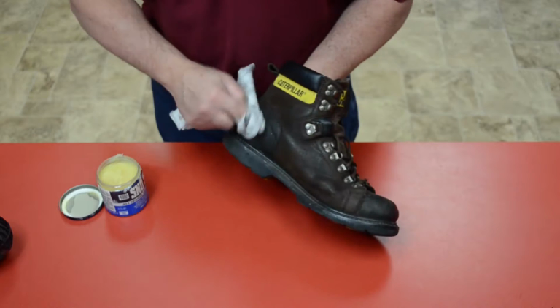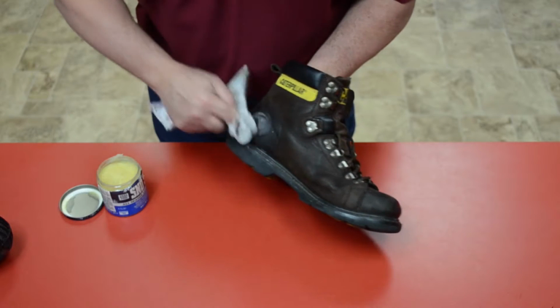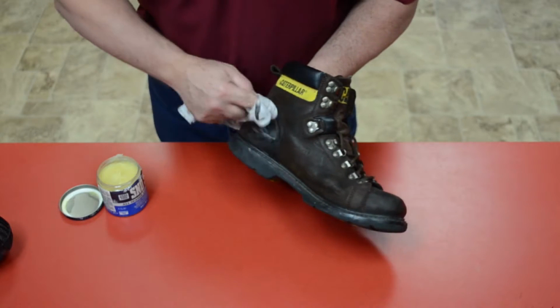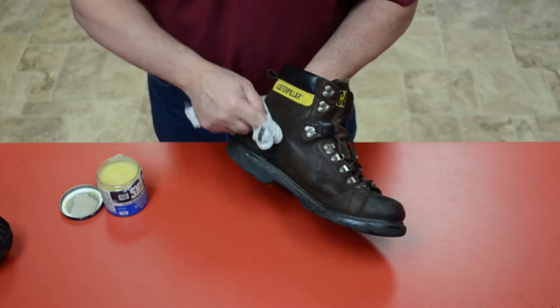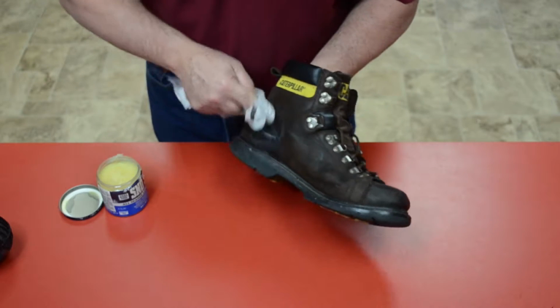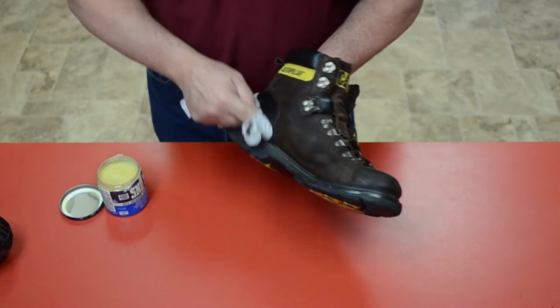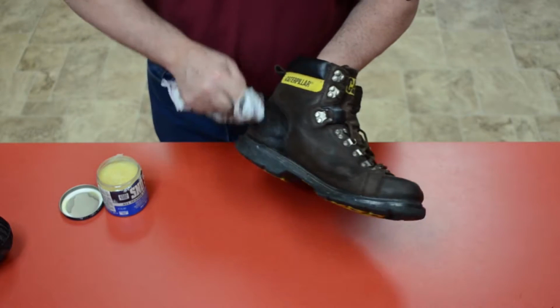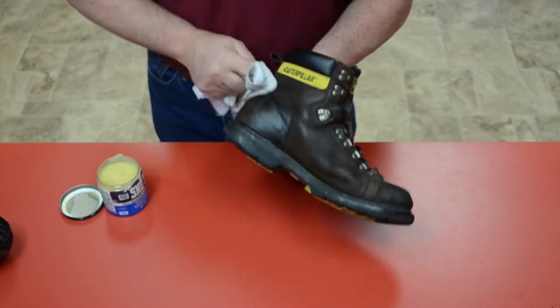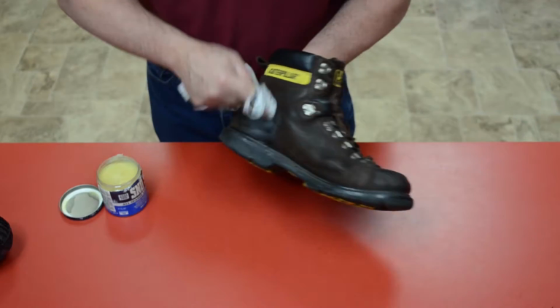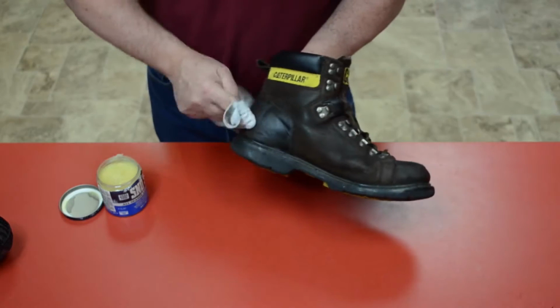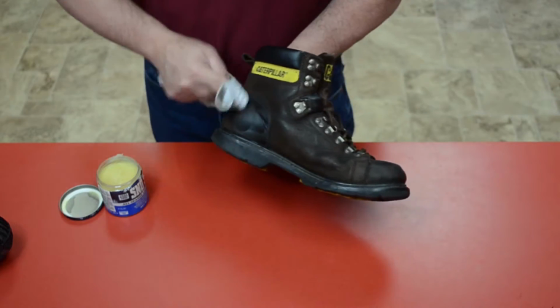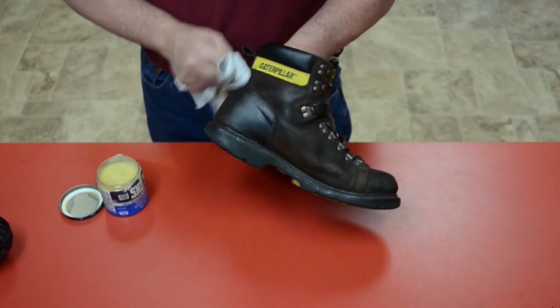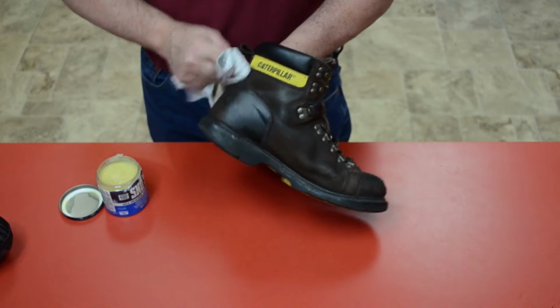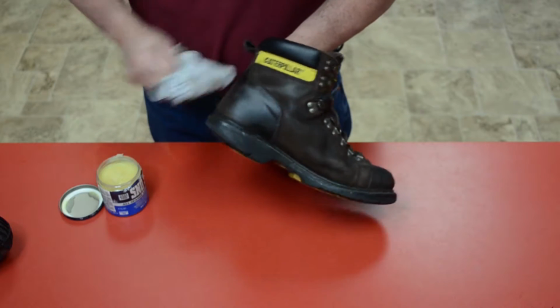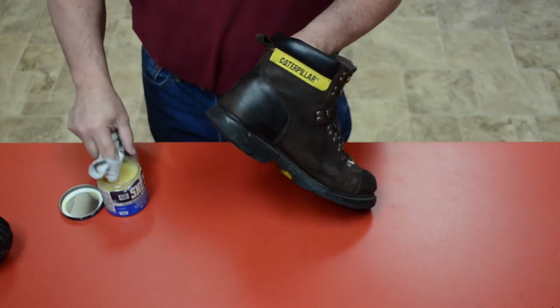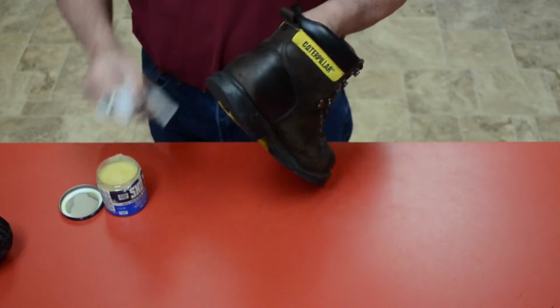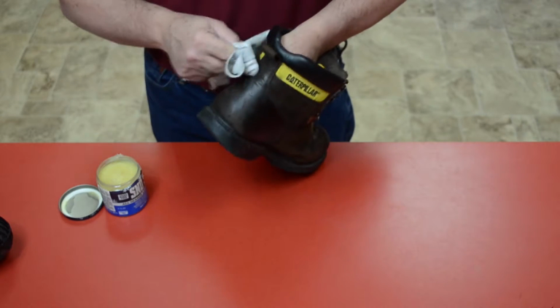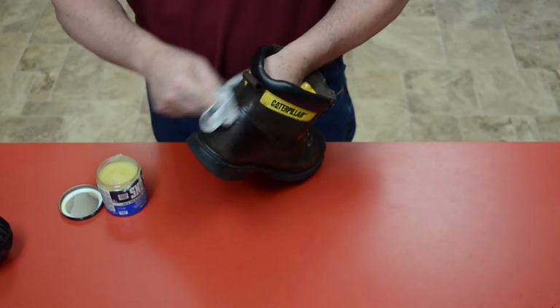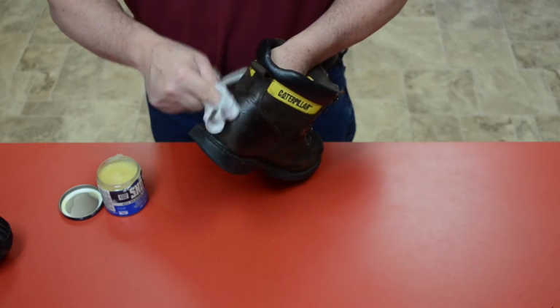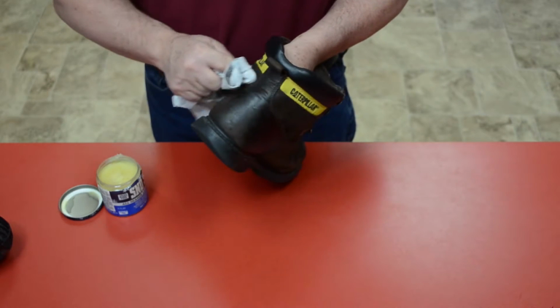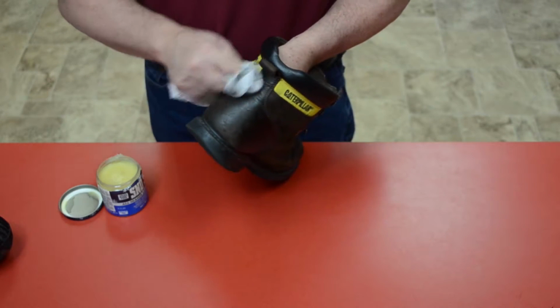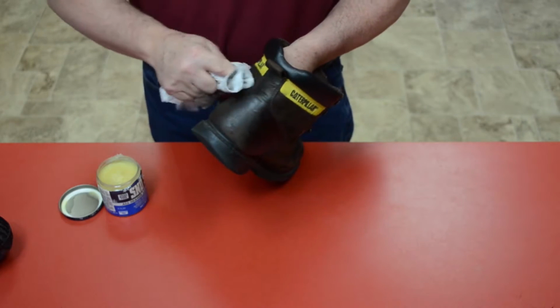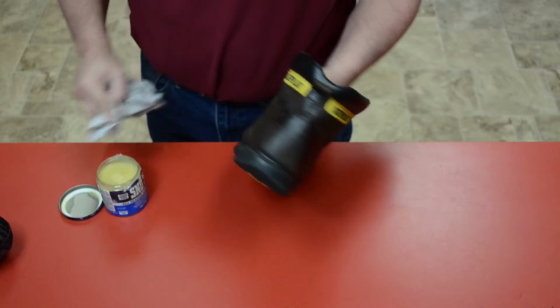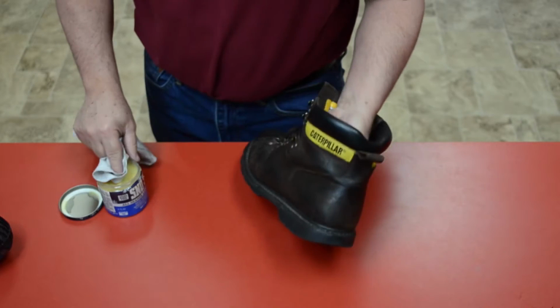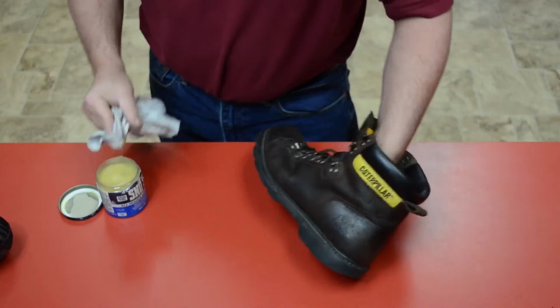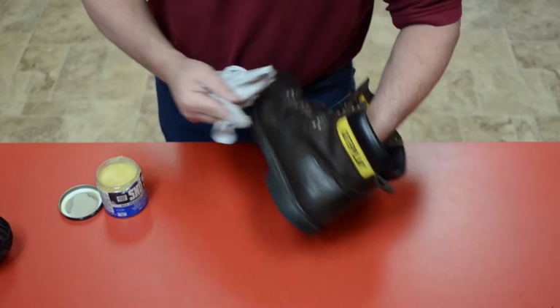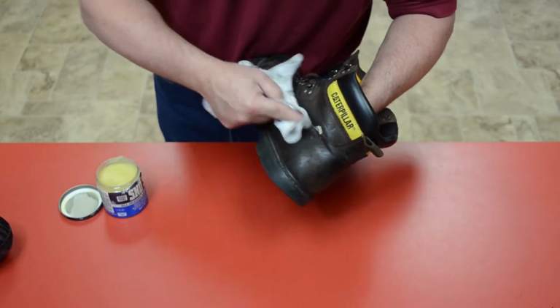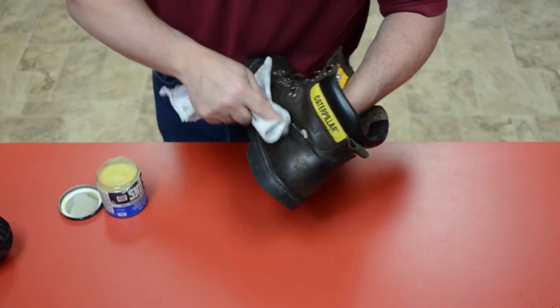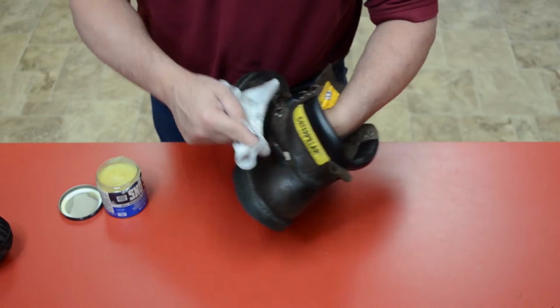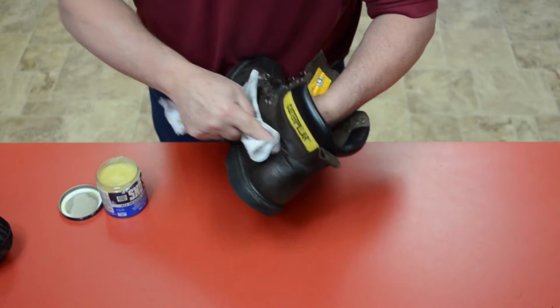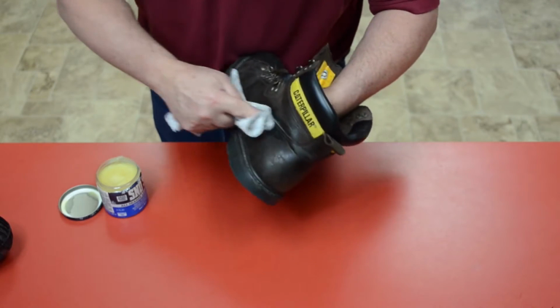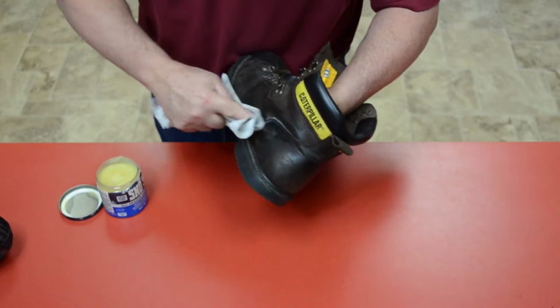A little bit will go a long ways. Take your time and make sure that the whole boot gets covered, especially the seams where there is stitching. Filling in around the stitching is very important in making your boots waterproof. It is also good to apply the wax around the welt area, which will make your boot completely waterproof.